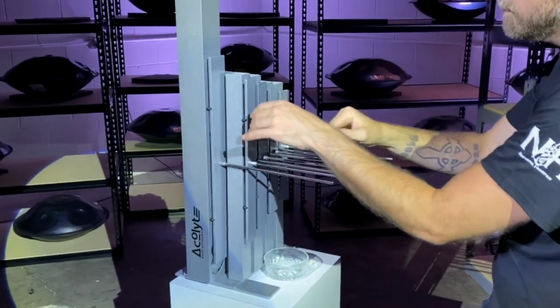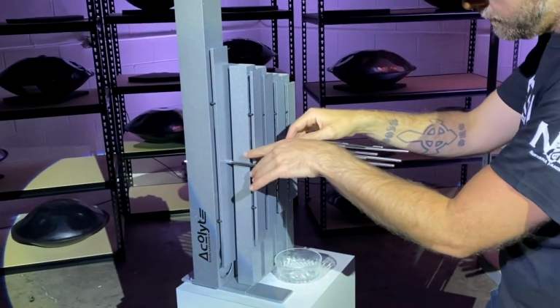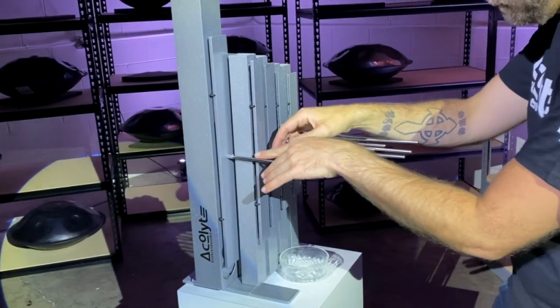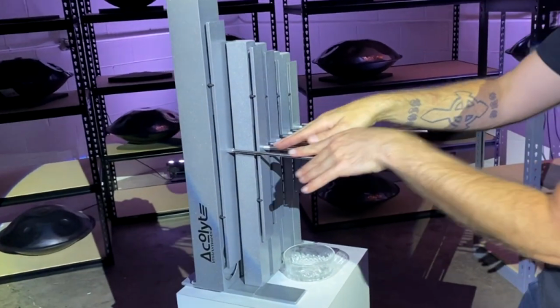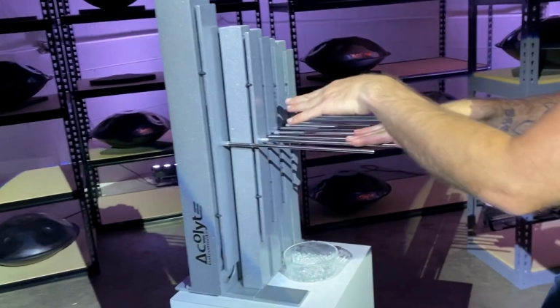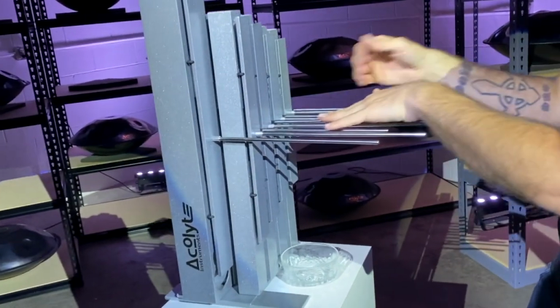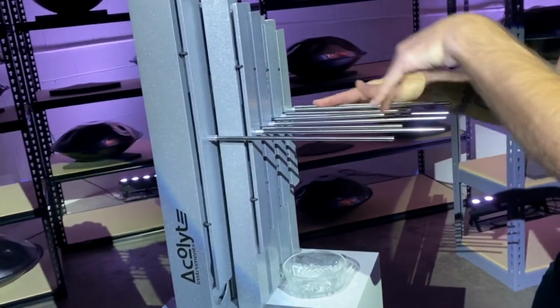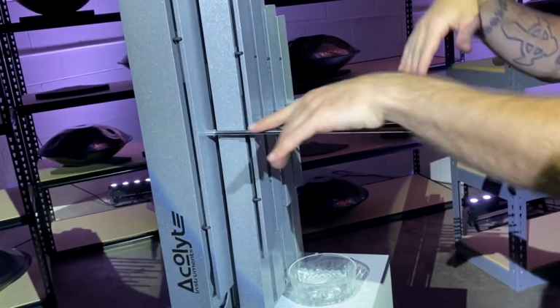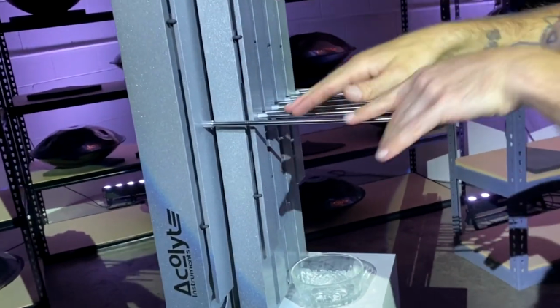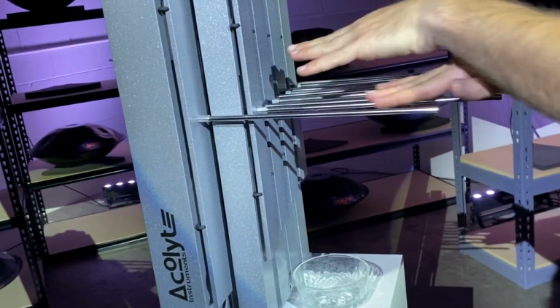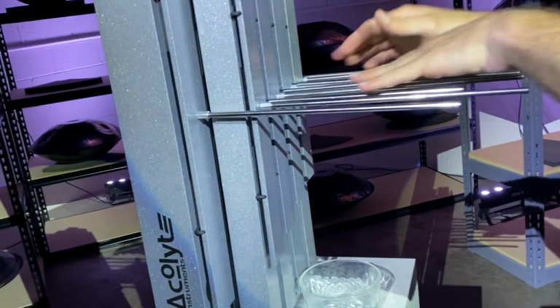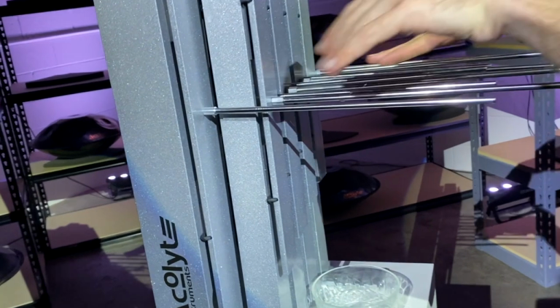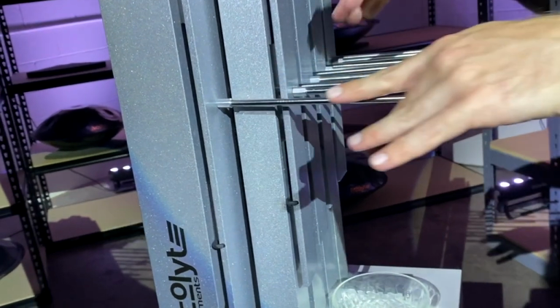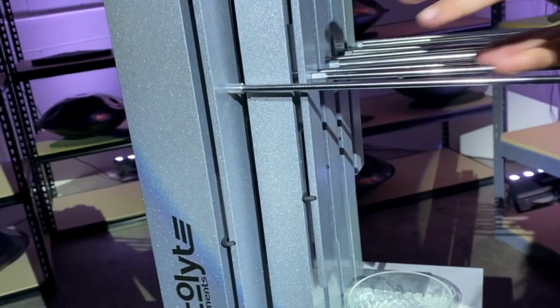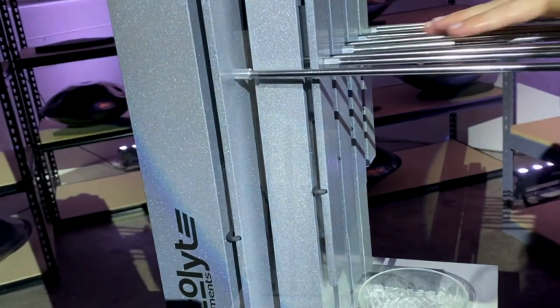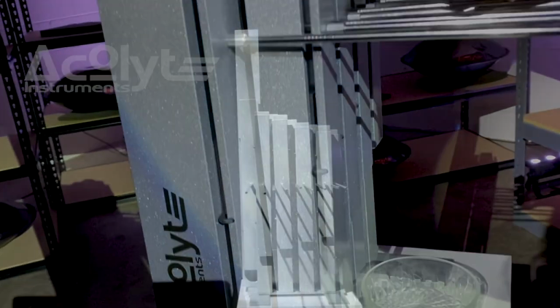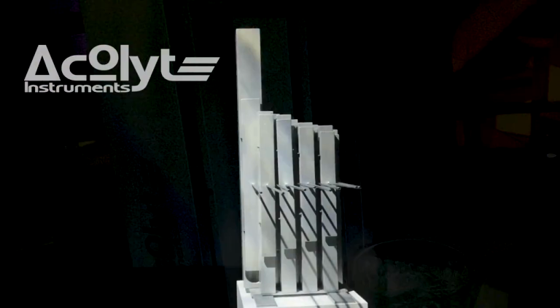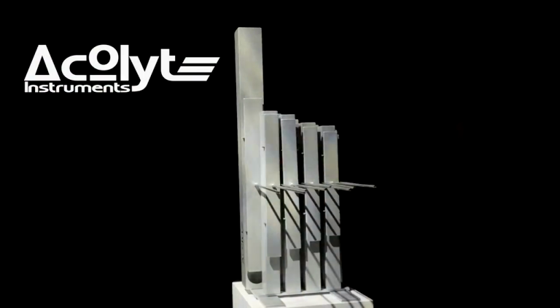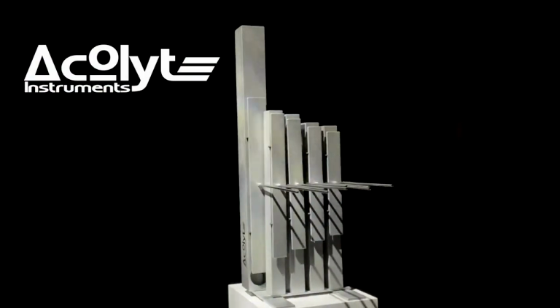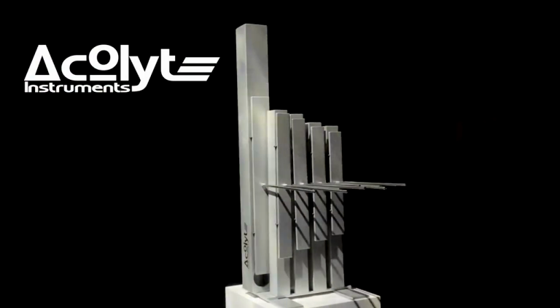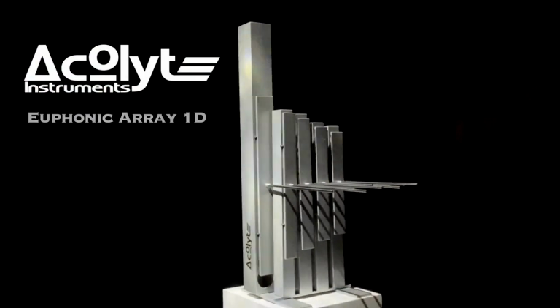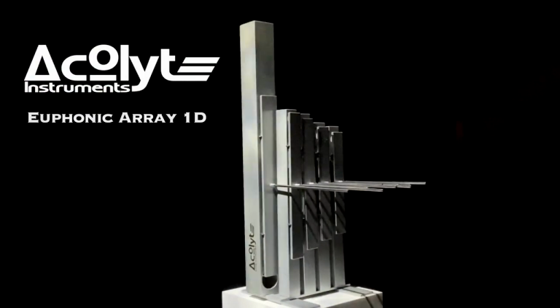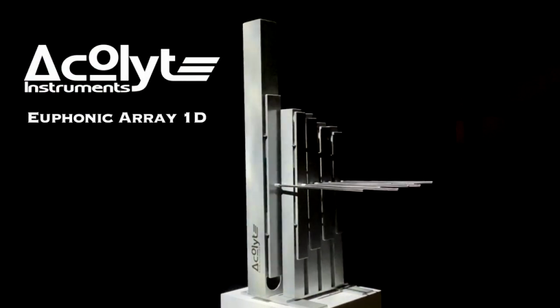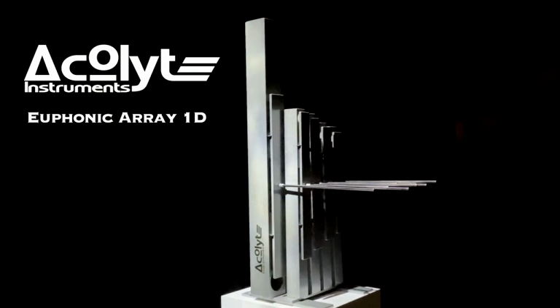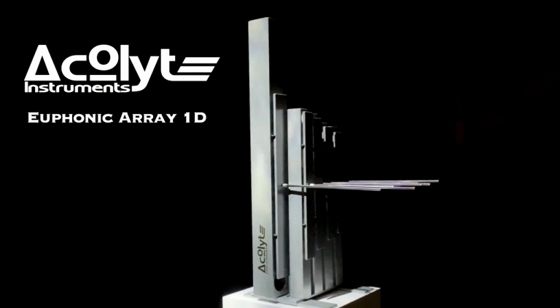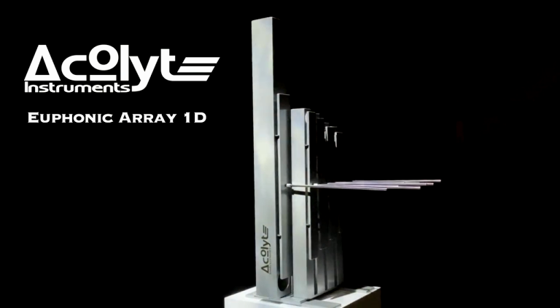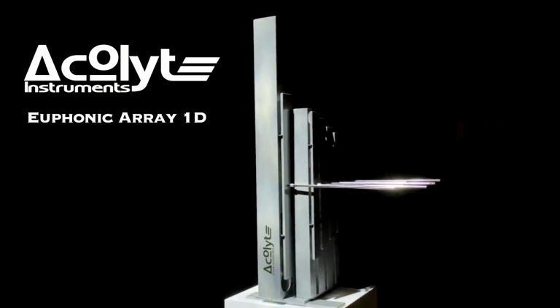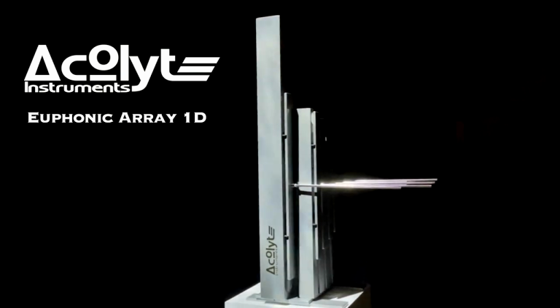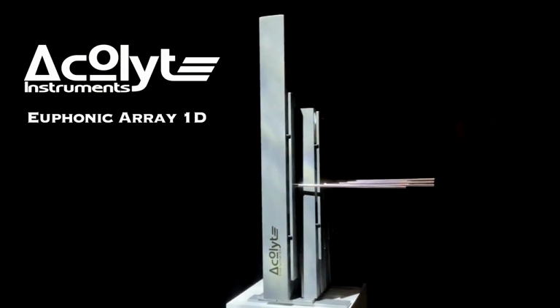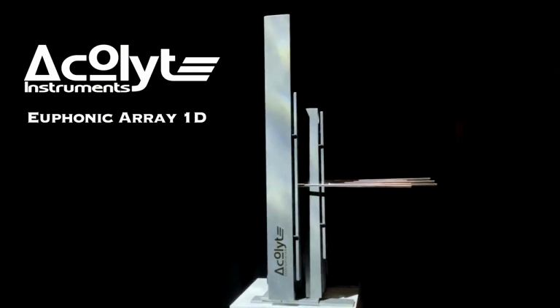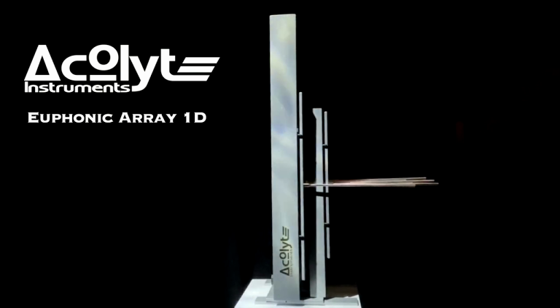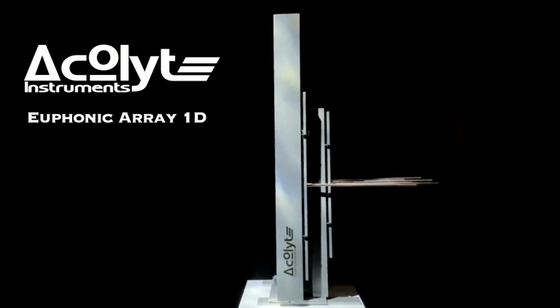Hi, everybody. I'm Terence Jay, owner and operator of Acolyte Instruments, and I am extremely excited to introduce you to the Euphonic Array 1D, what we believe will be the leader in our new euphonic line of instruments.